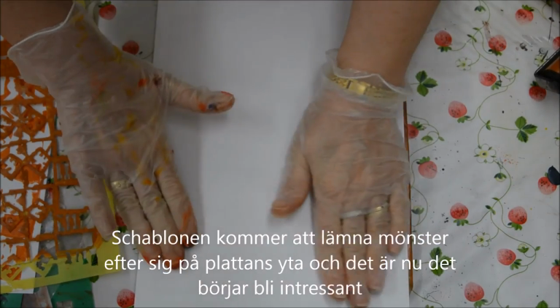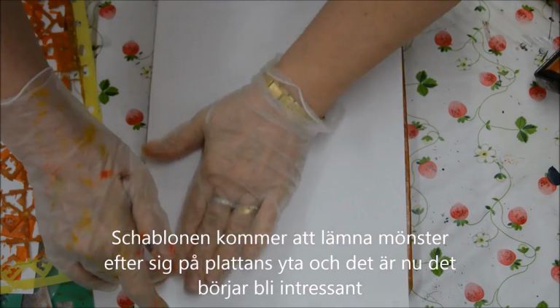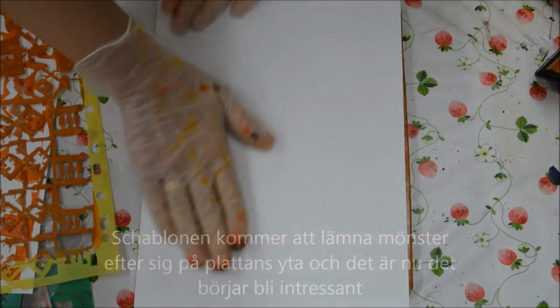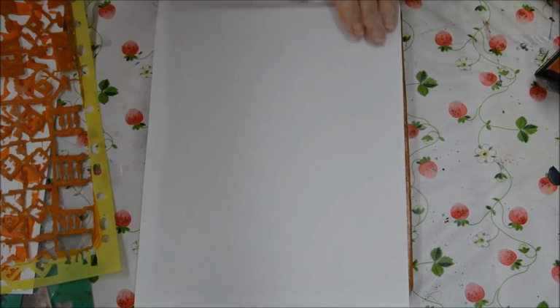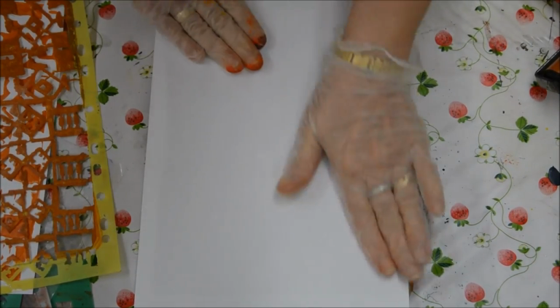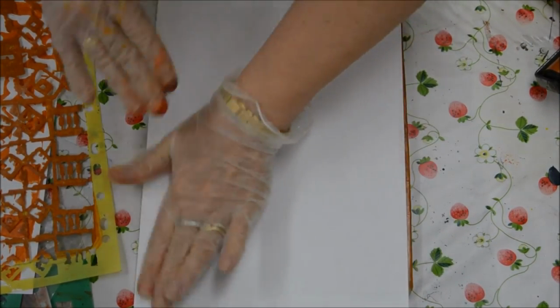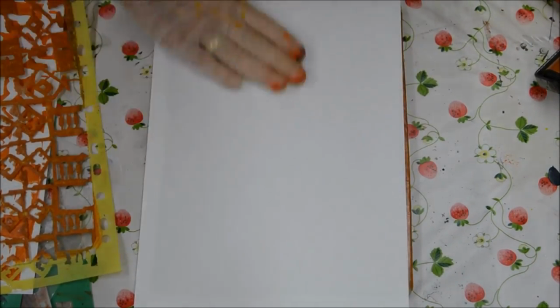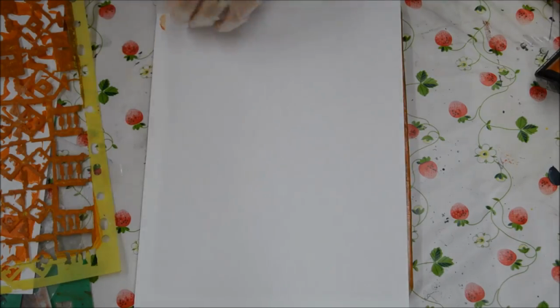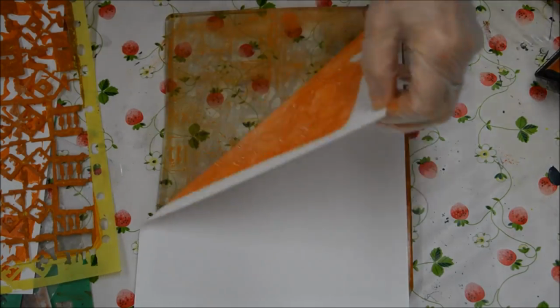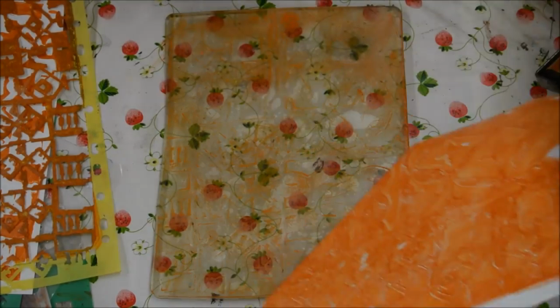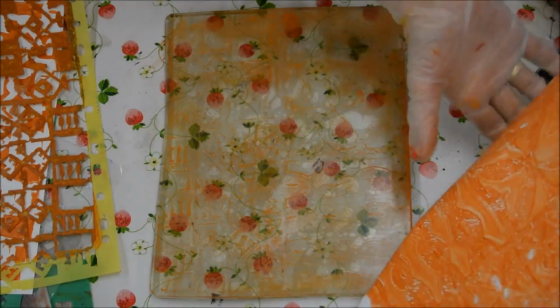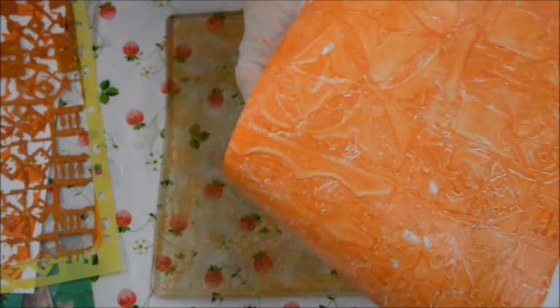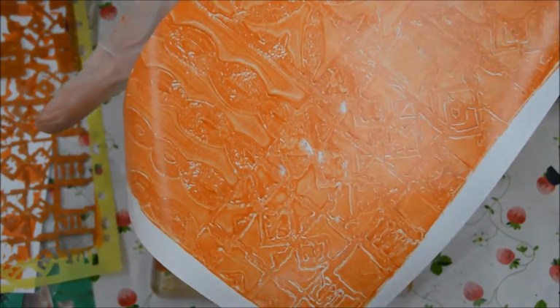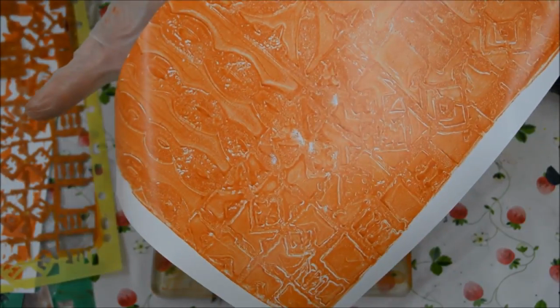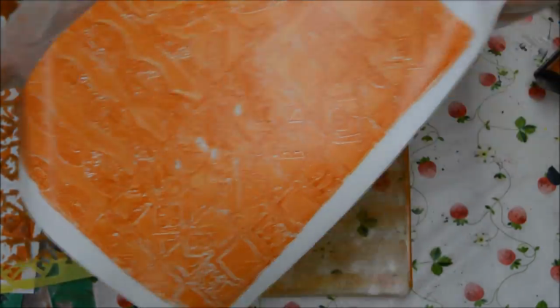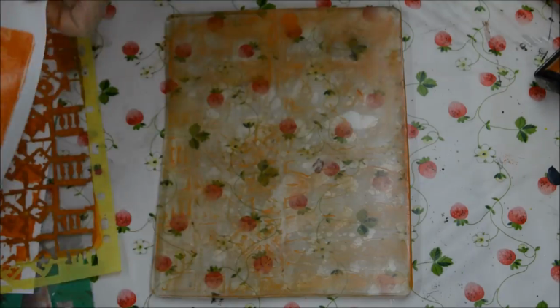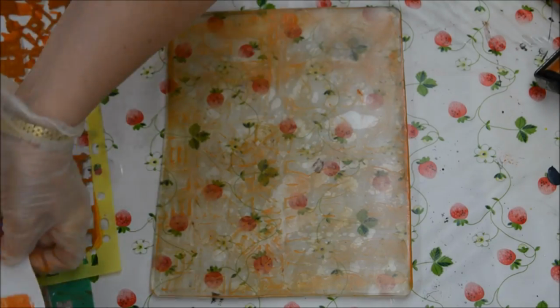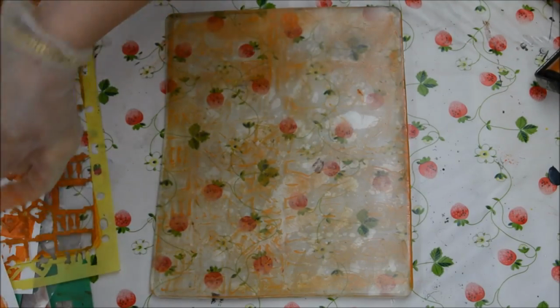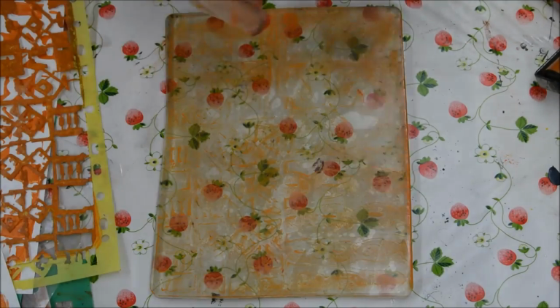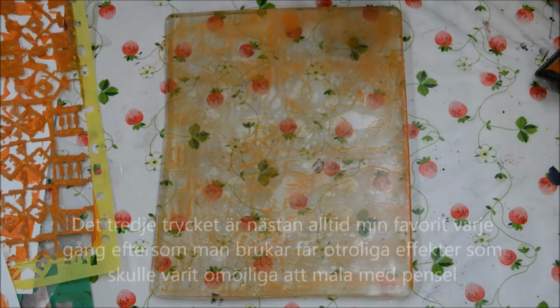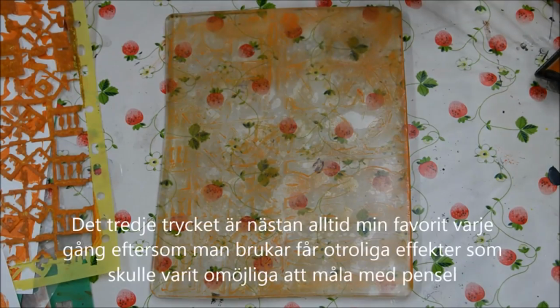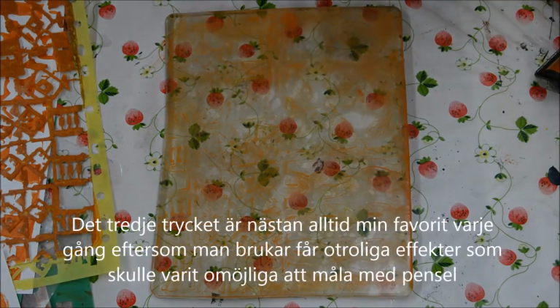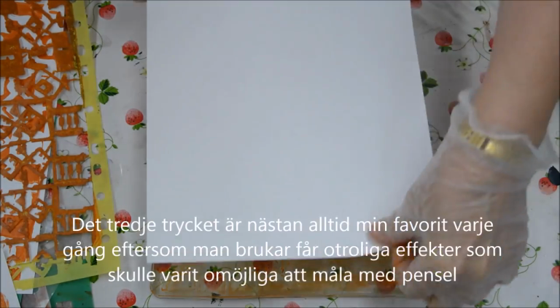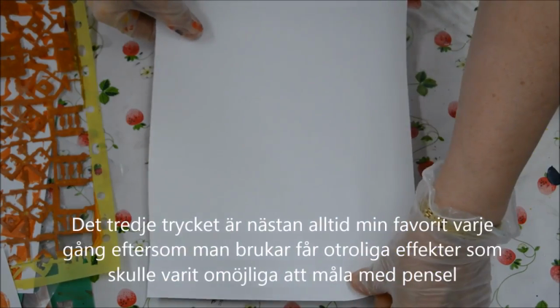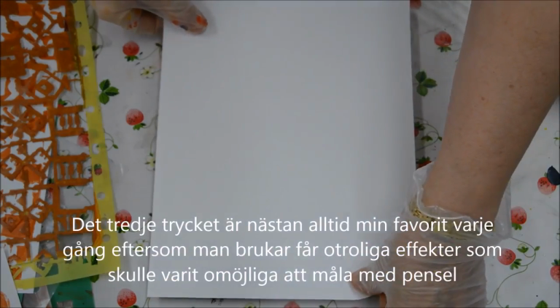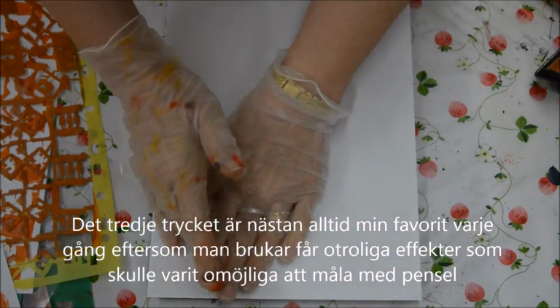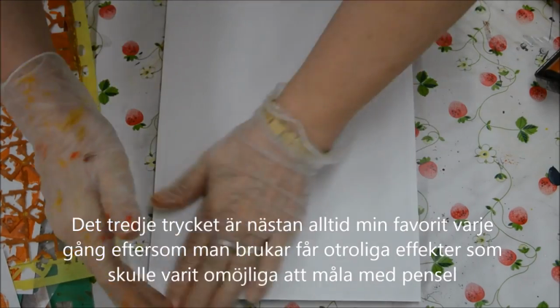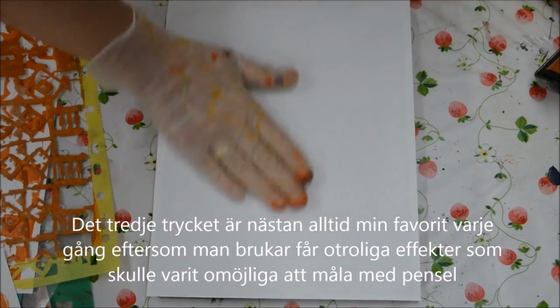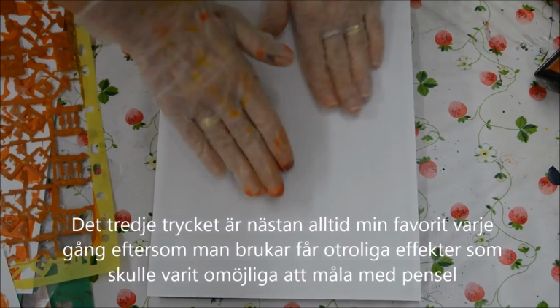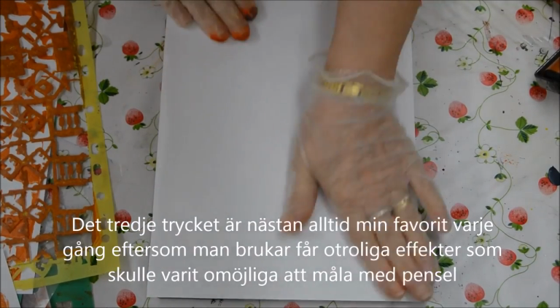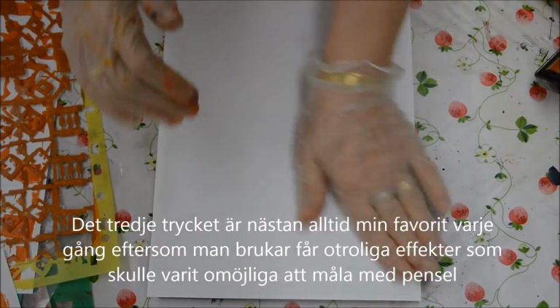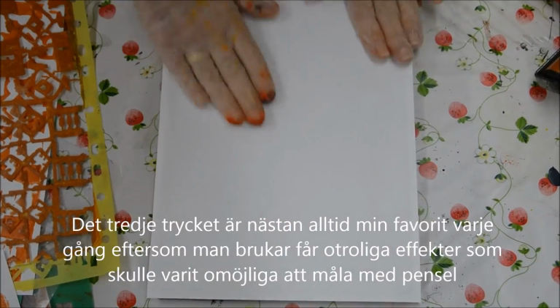So now we press that down, next piece of paper. And it's this third one which I think is nearly always my favourite, which is much more interesting, more subtle effects.